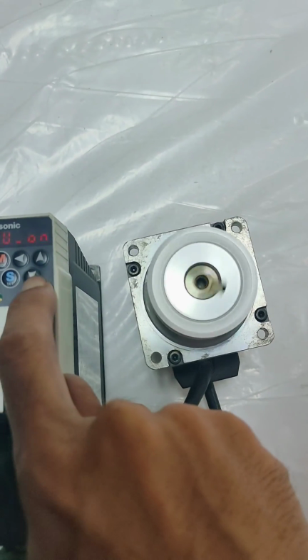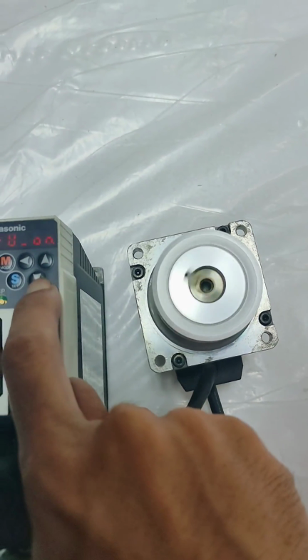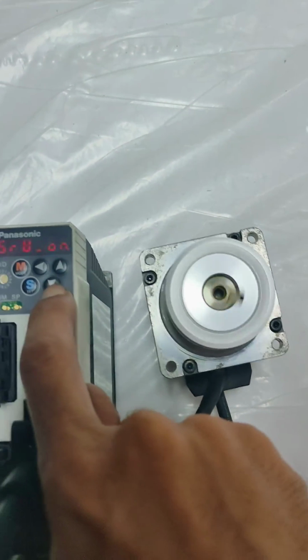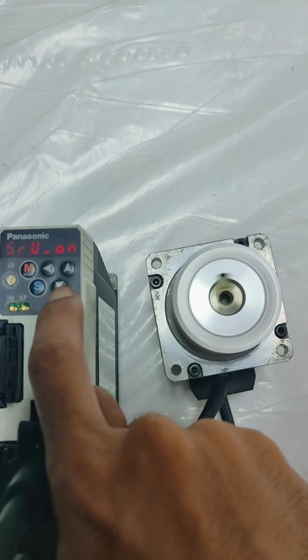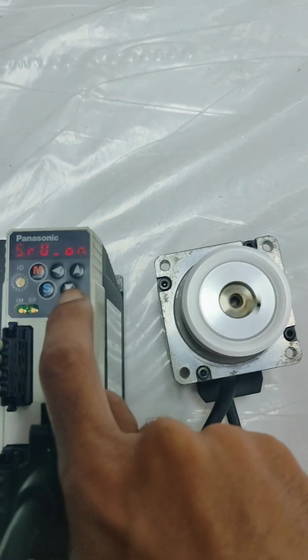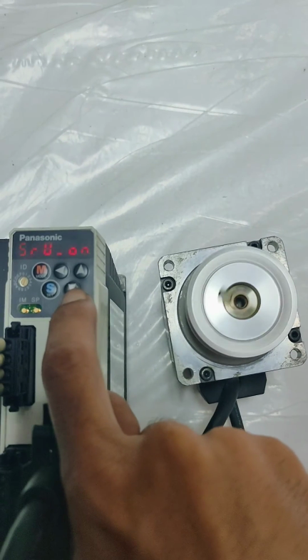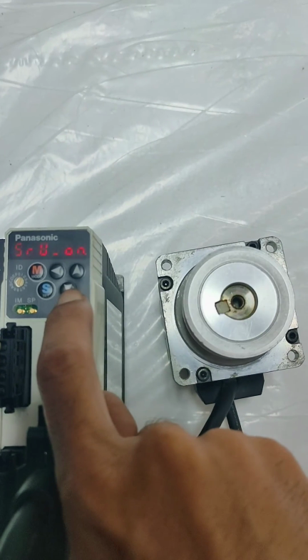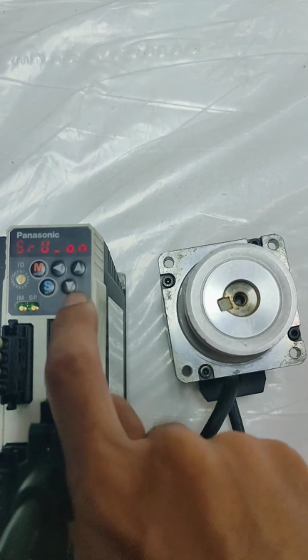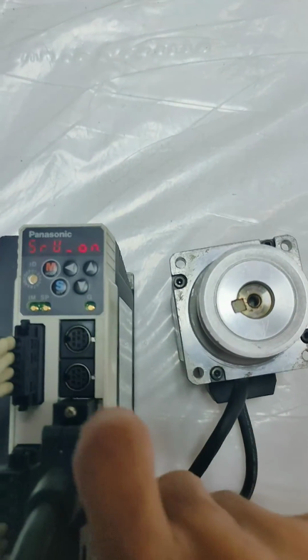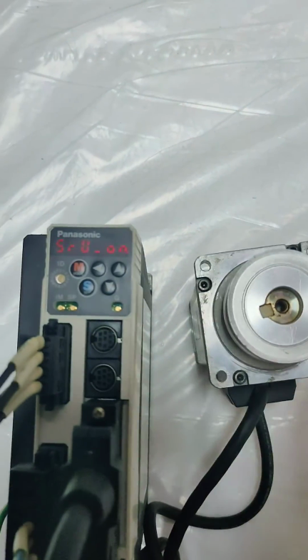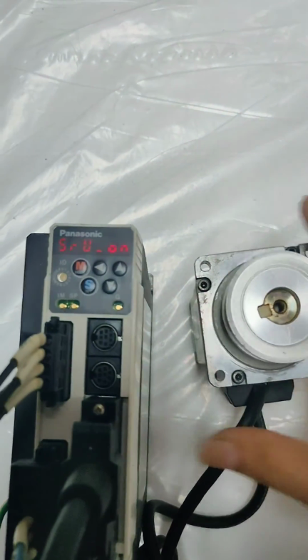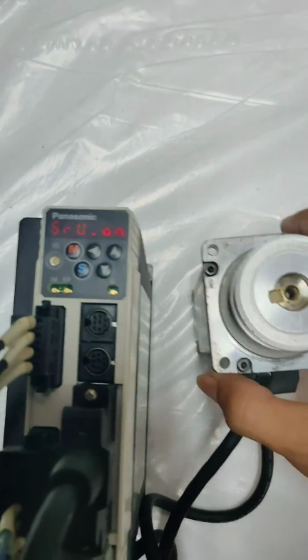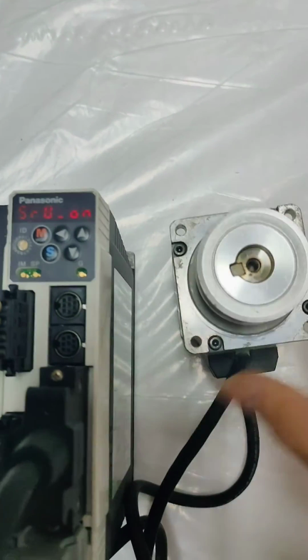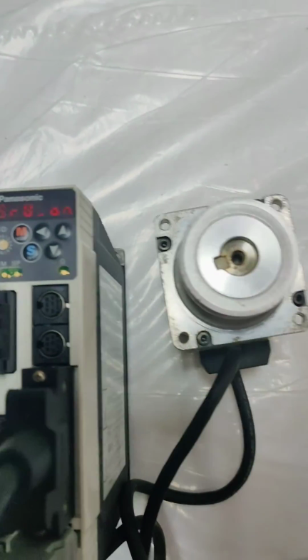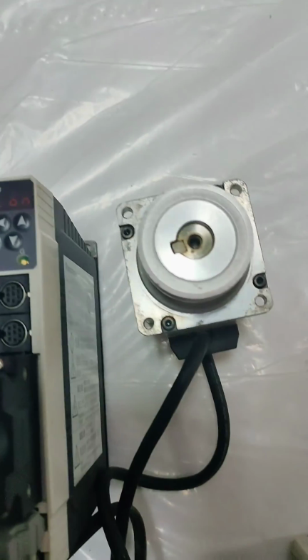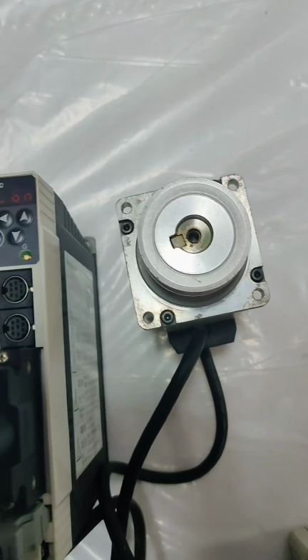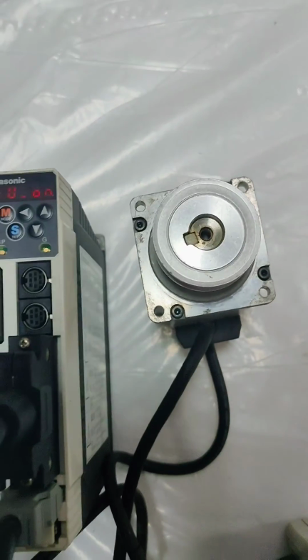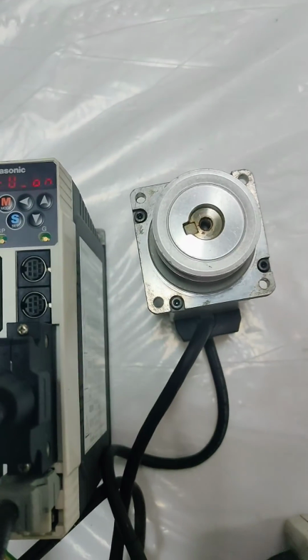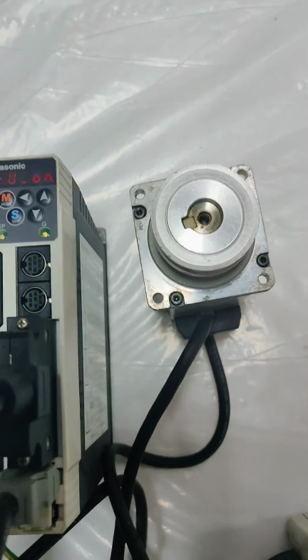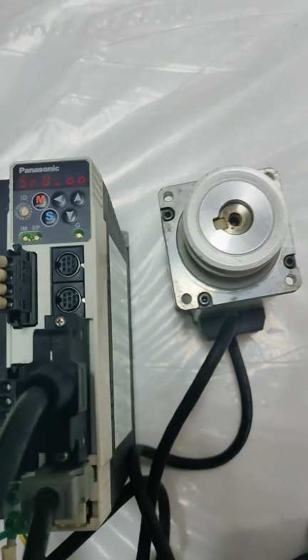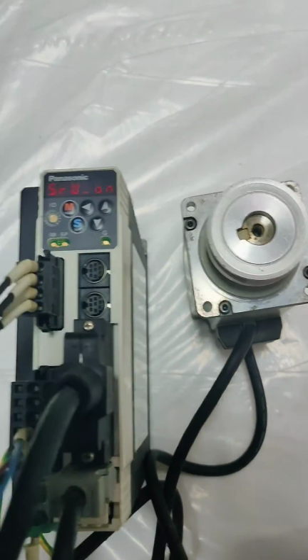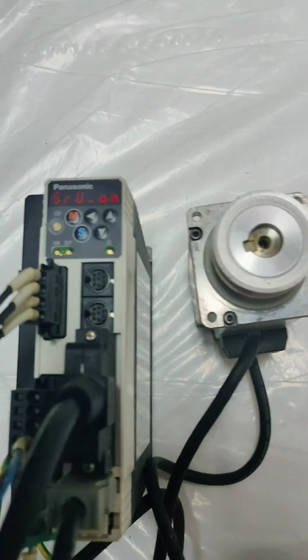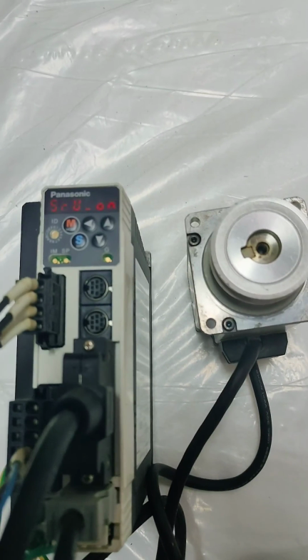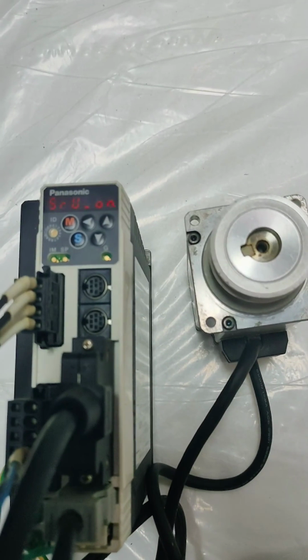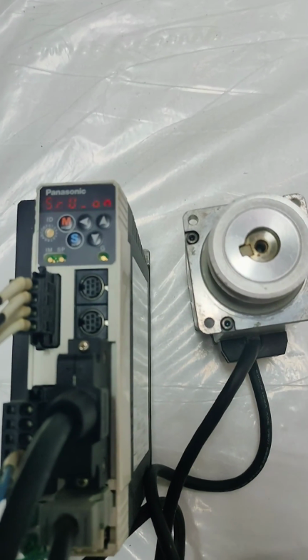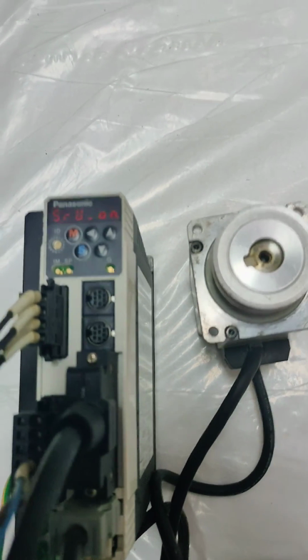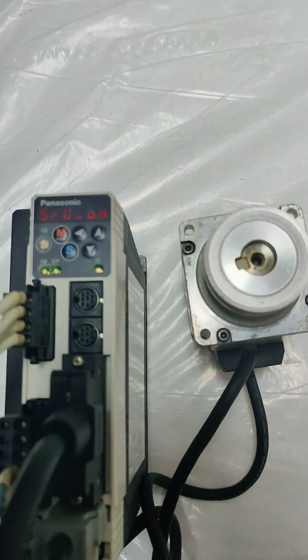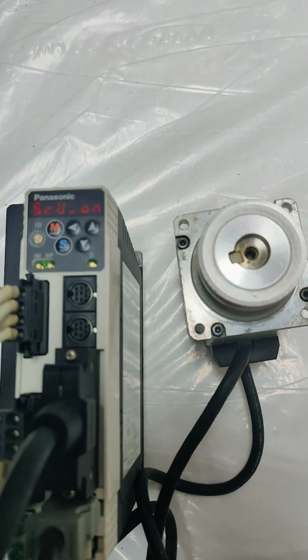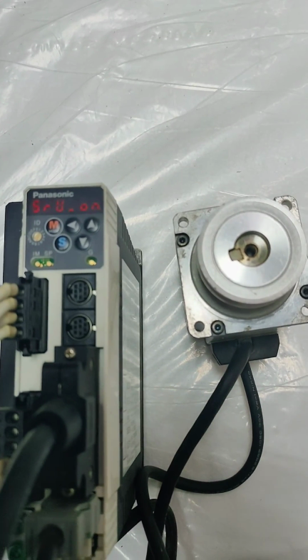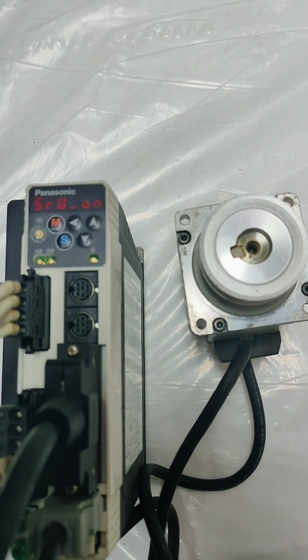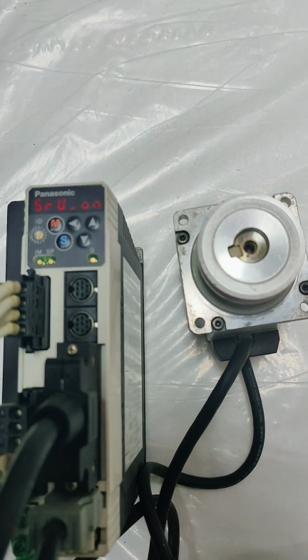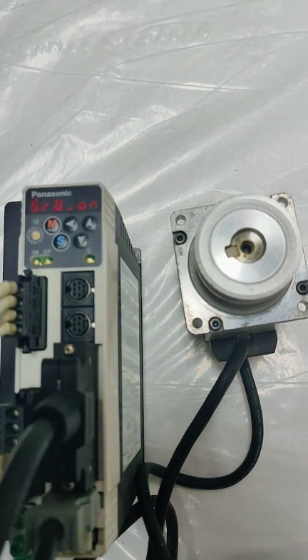Okay, so that's it. That's how easy it is to jog and test a Panasonic servo motor. Thank you.